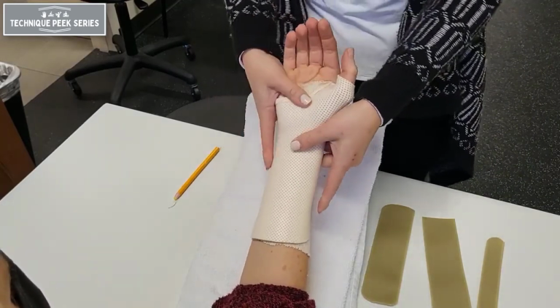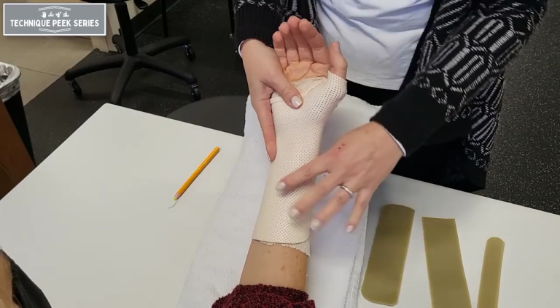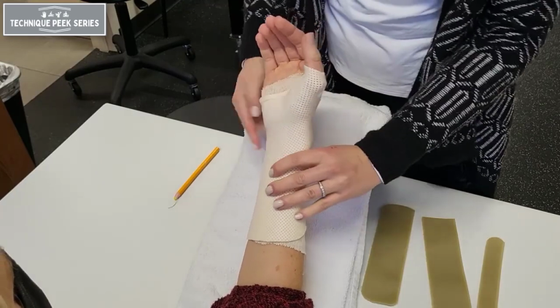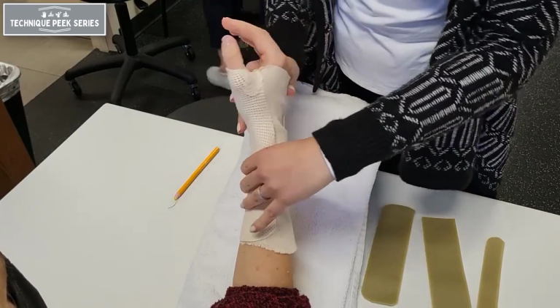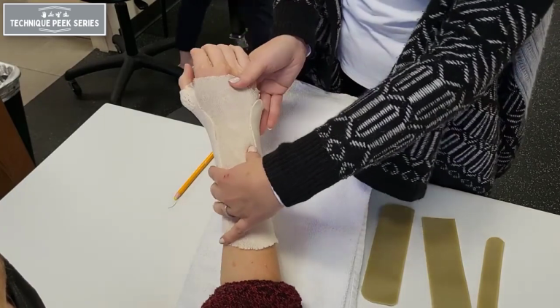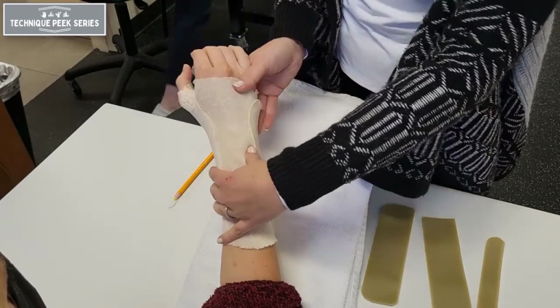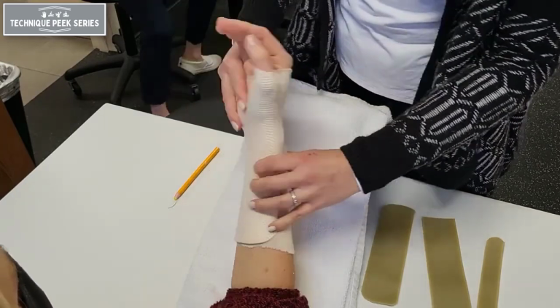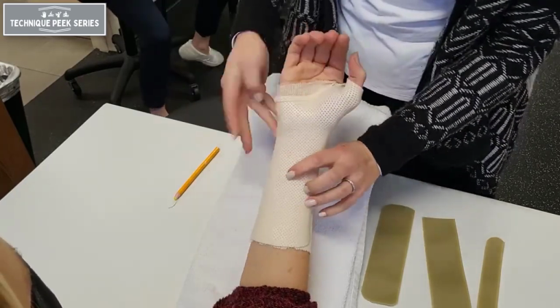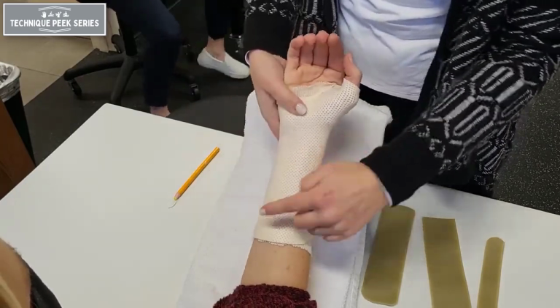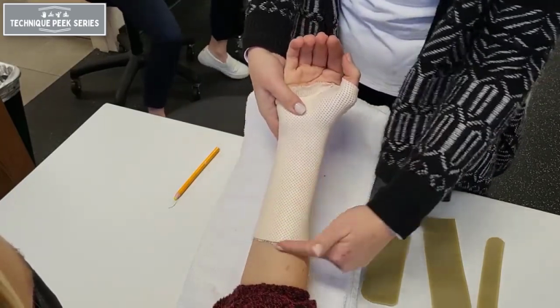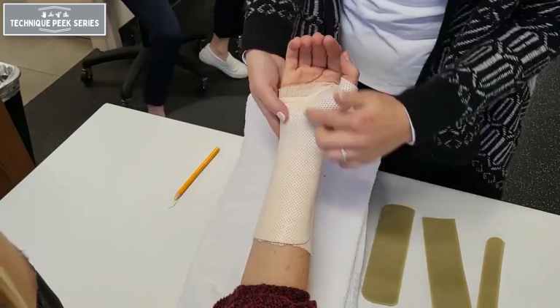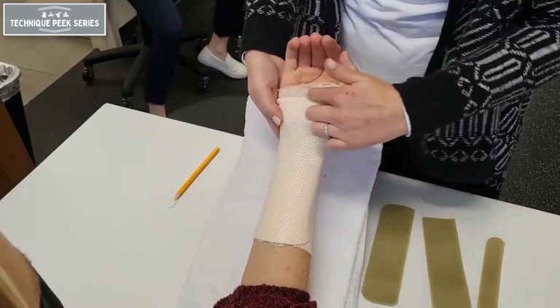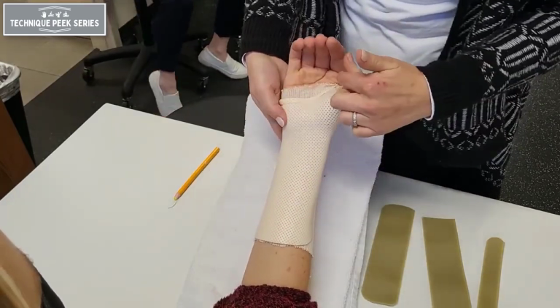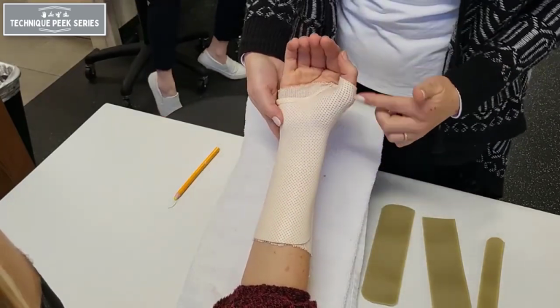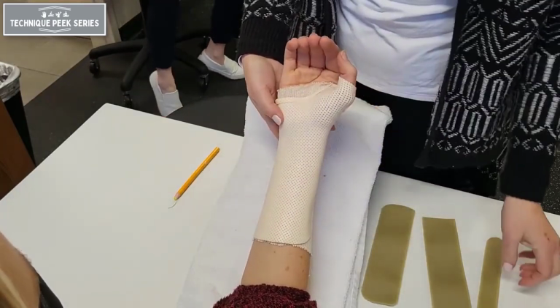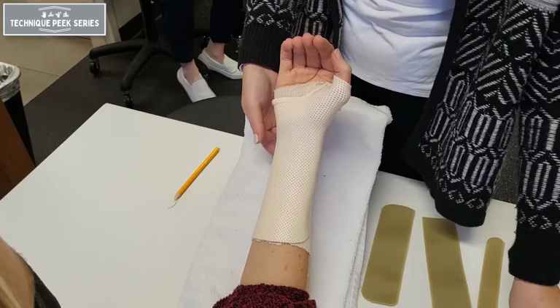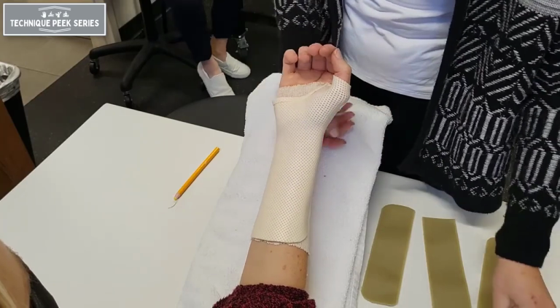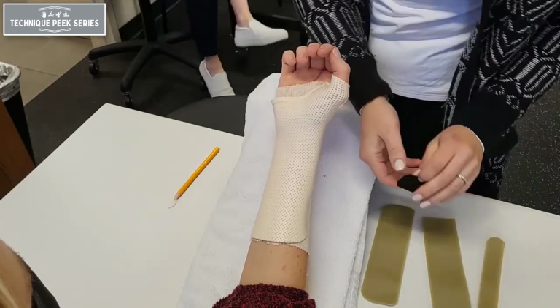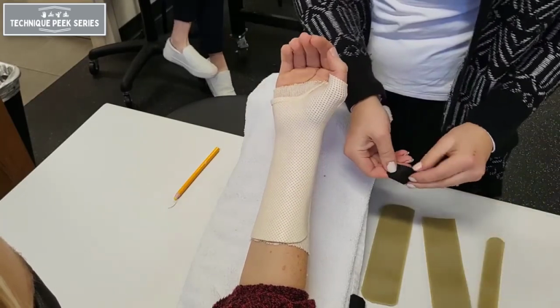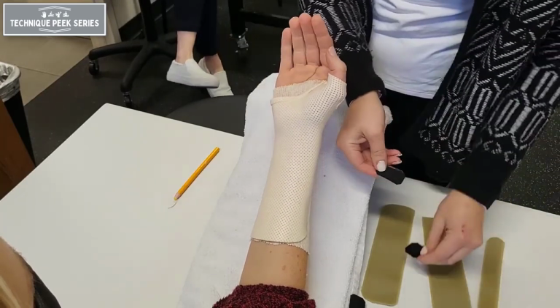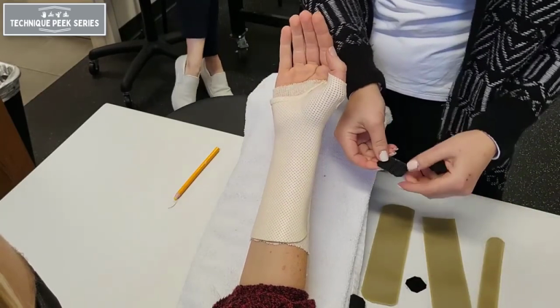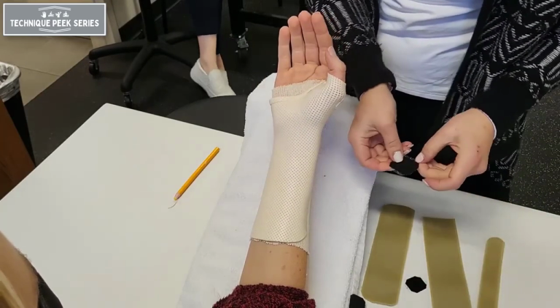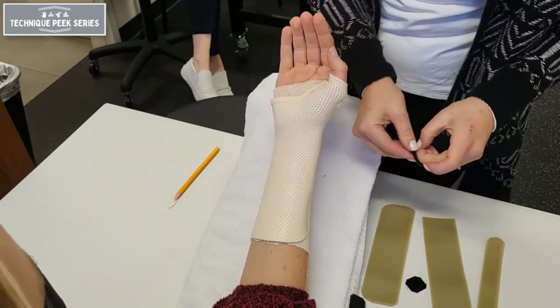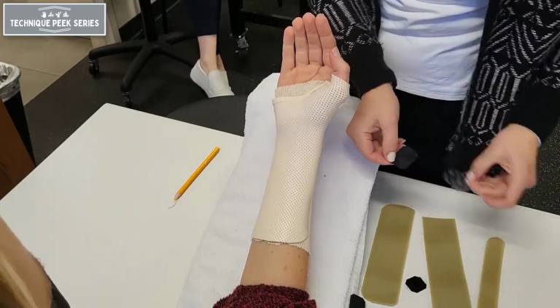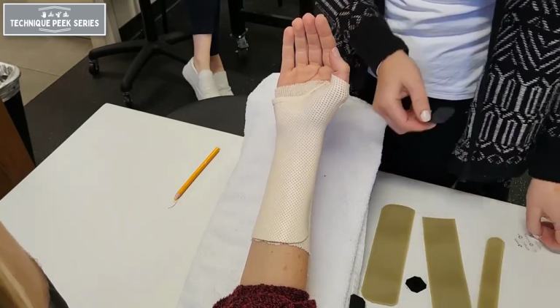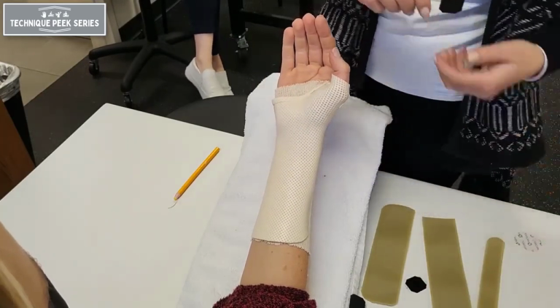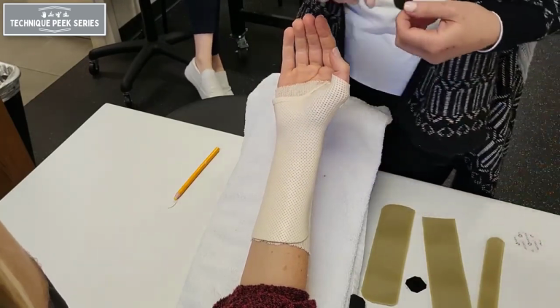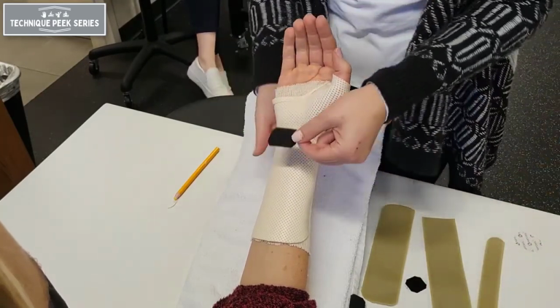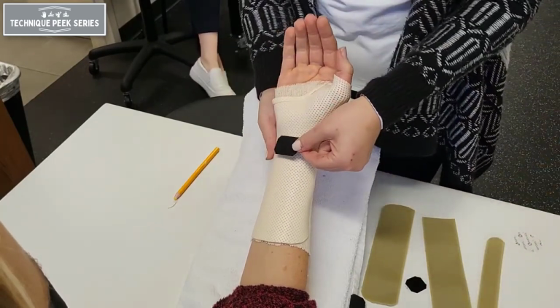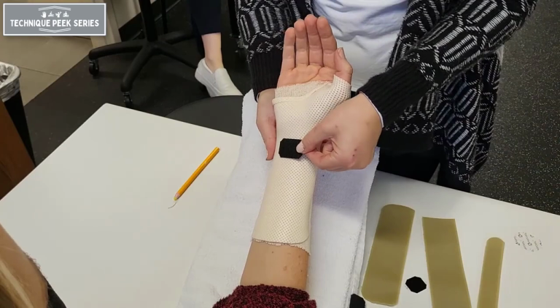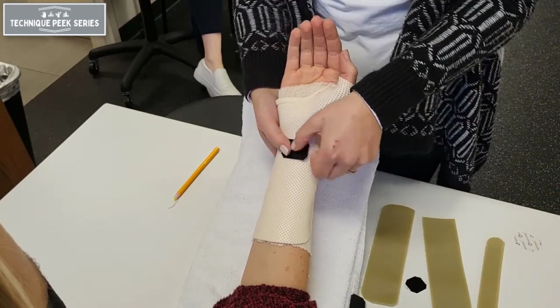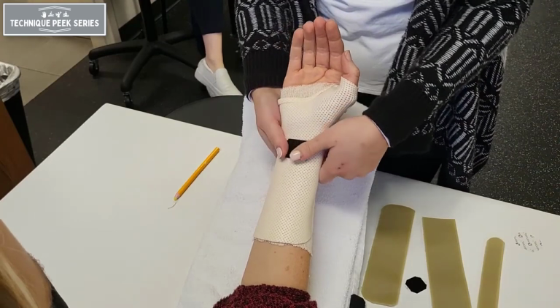Next, apply the velcro straps. We want one strap around the wrist crease, one strap proximal to the wrist crease, and the last one securing around the back of the hand.